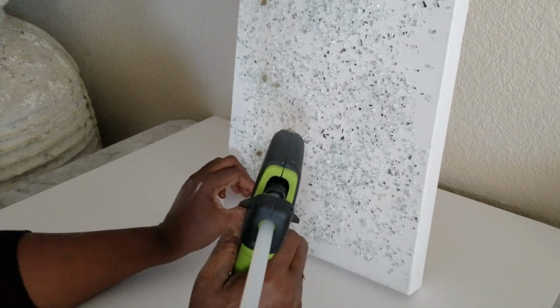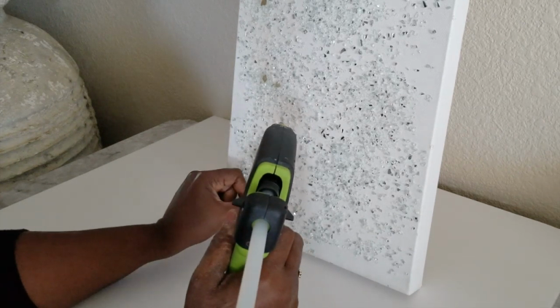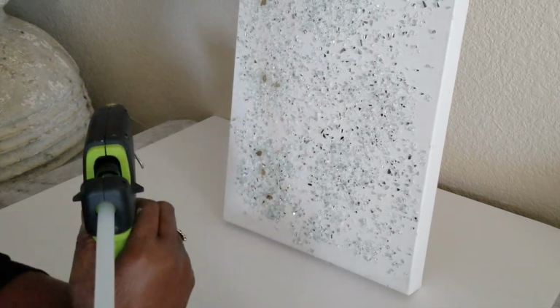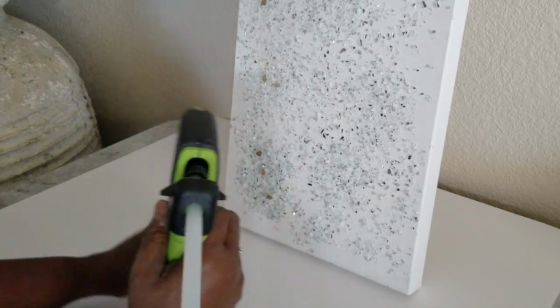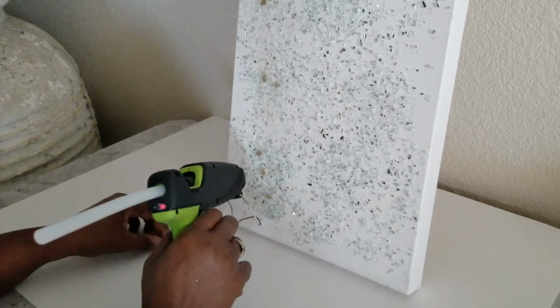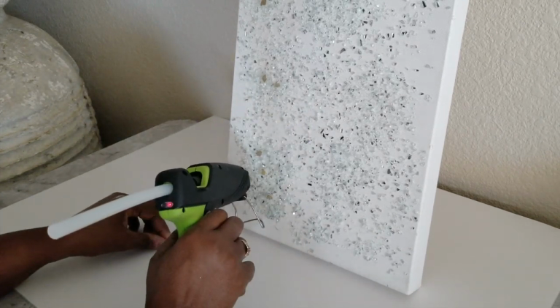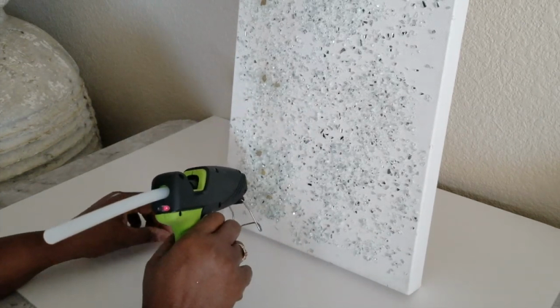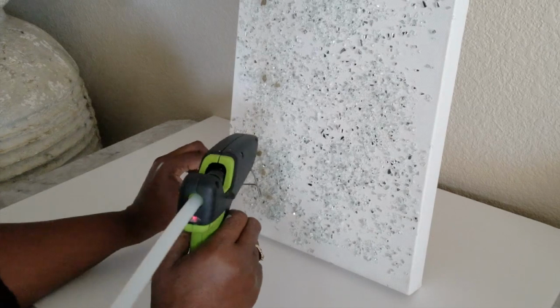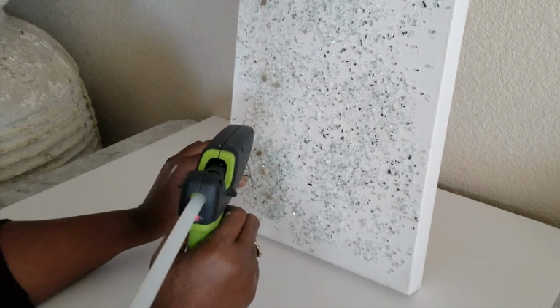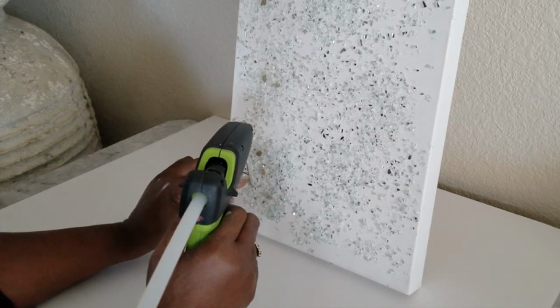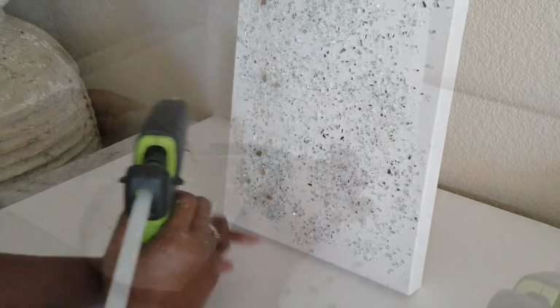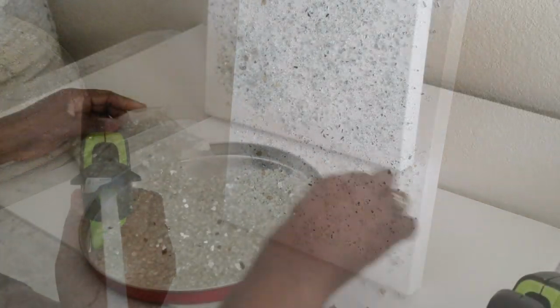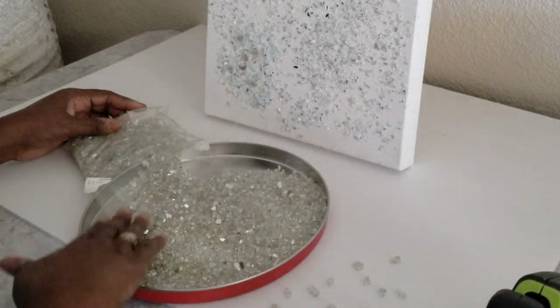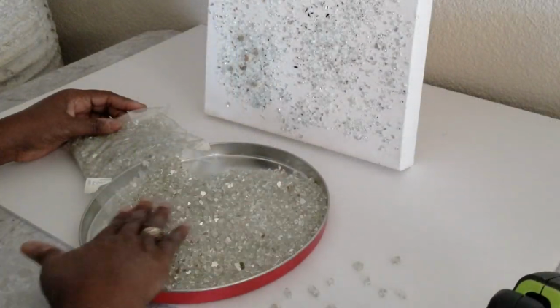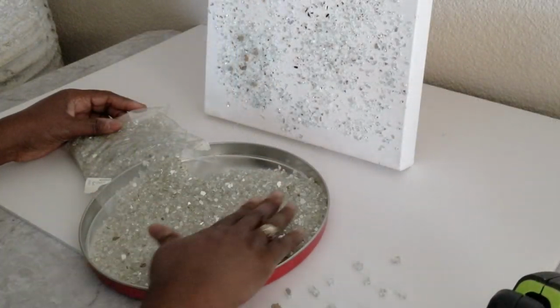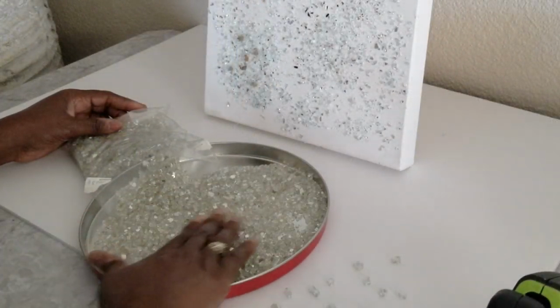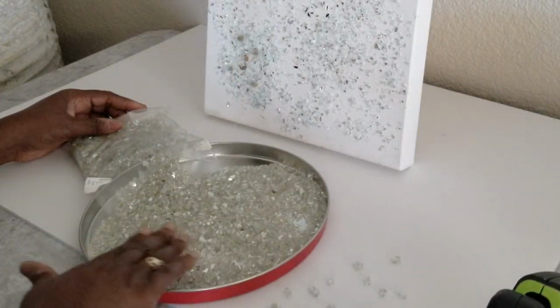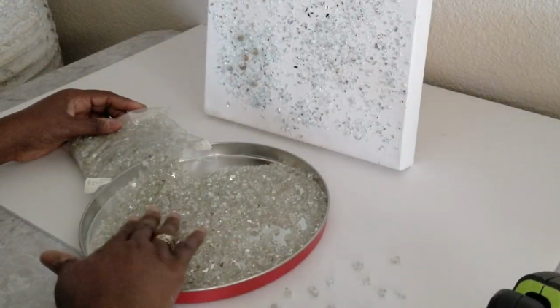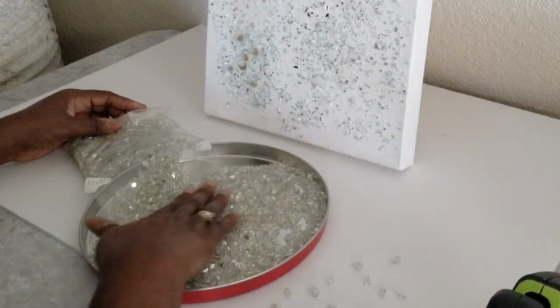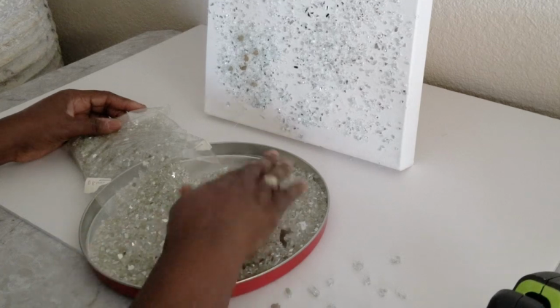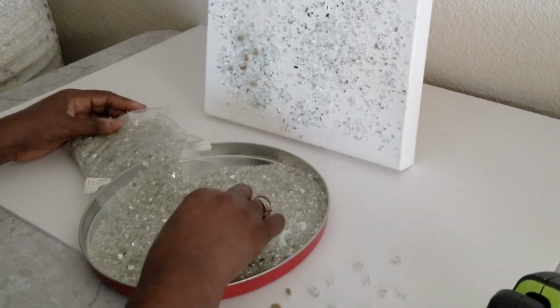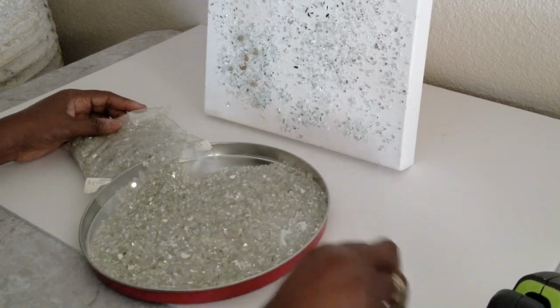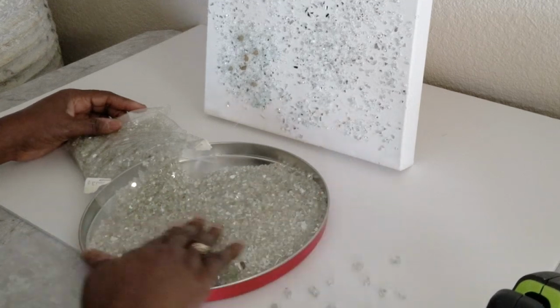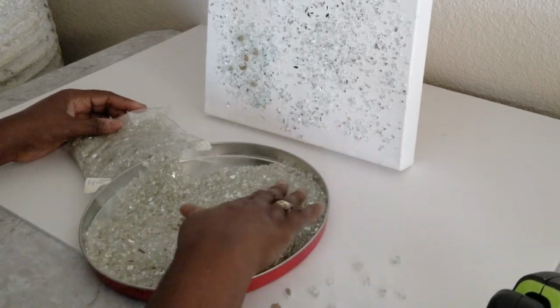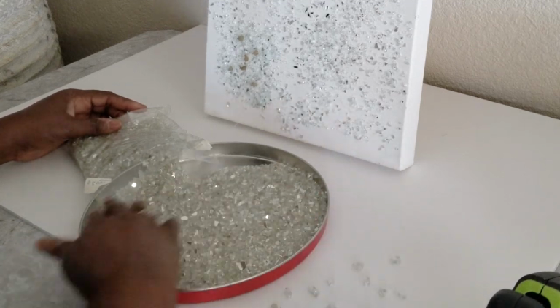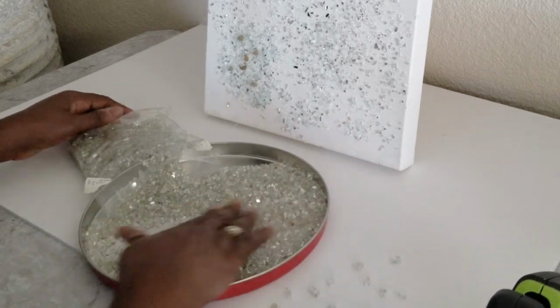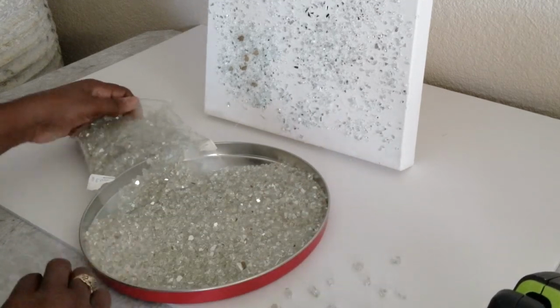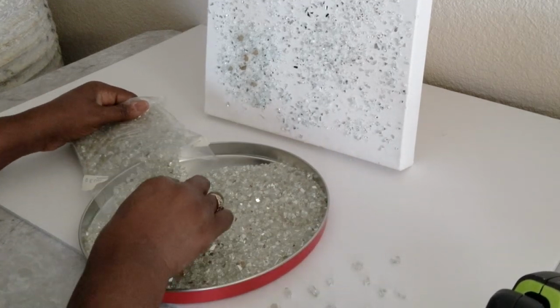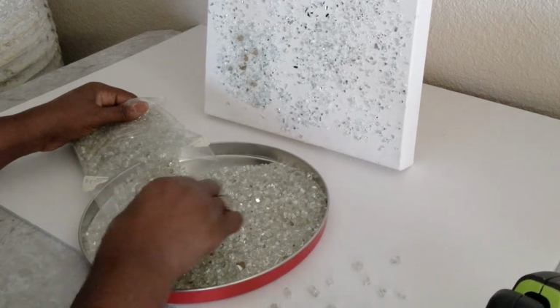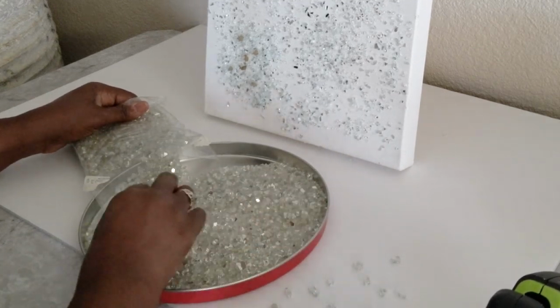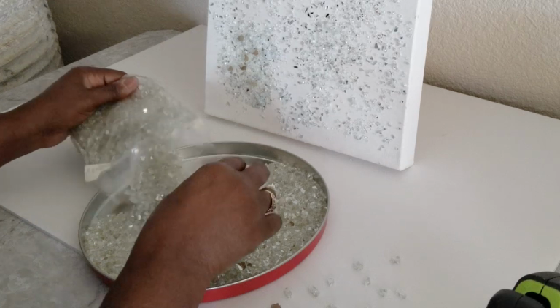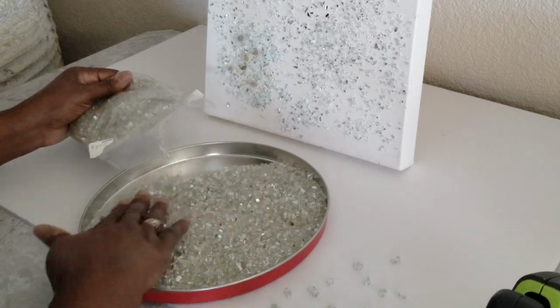We have worked with big crushed glass for a few years now and we have never had problems with any items lifting or coming off, but we never had to seal an item. If you decide to seal your items, it is perfectly fine.